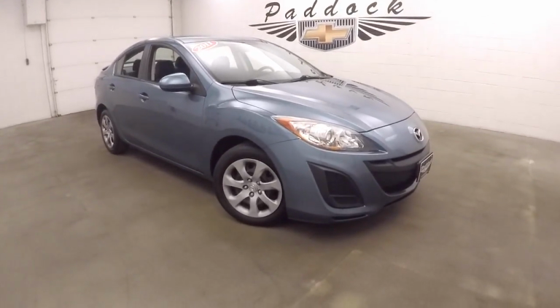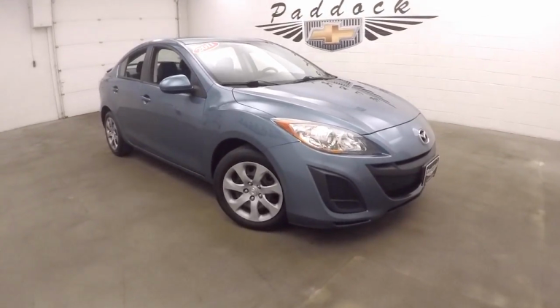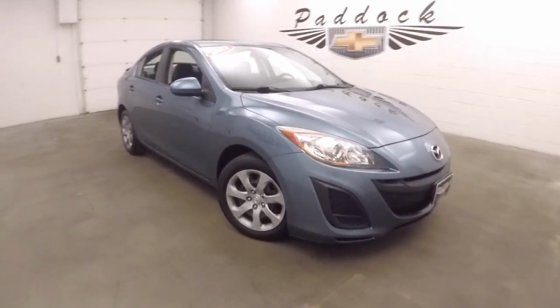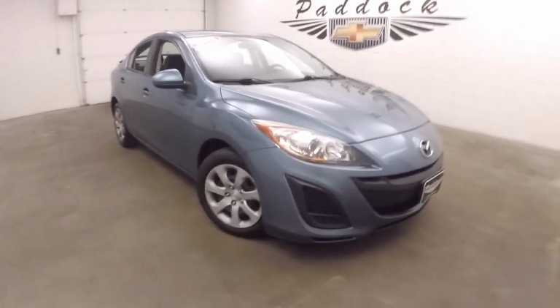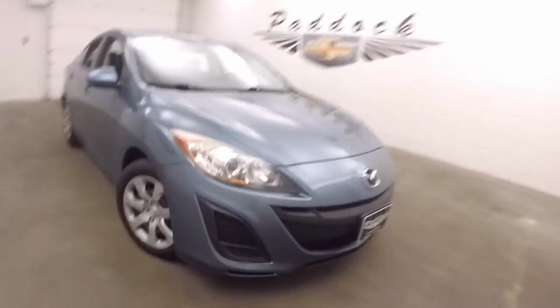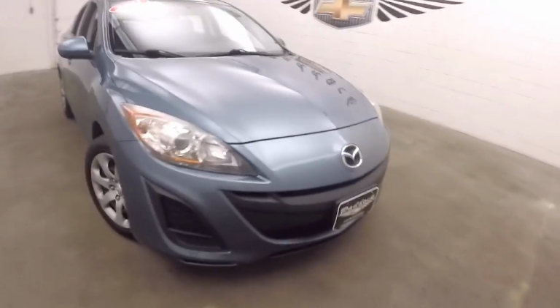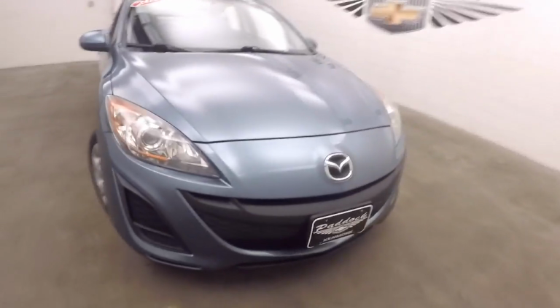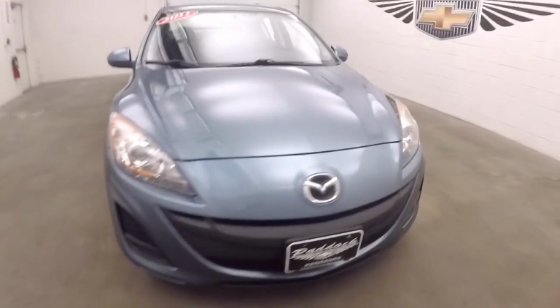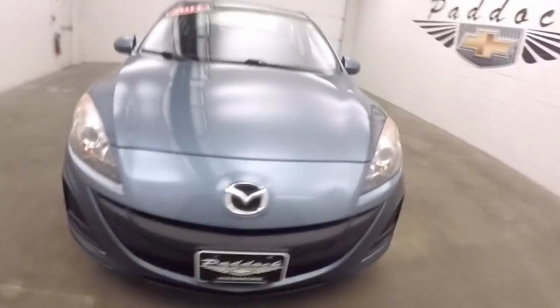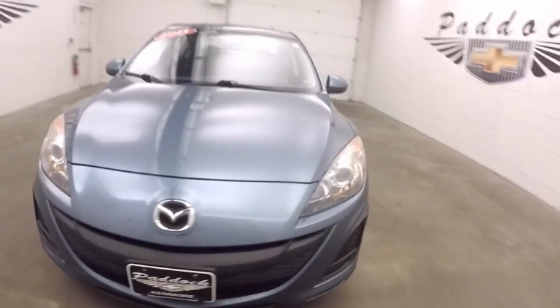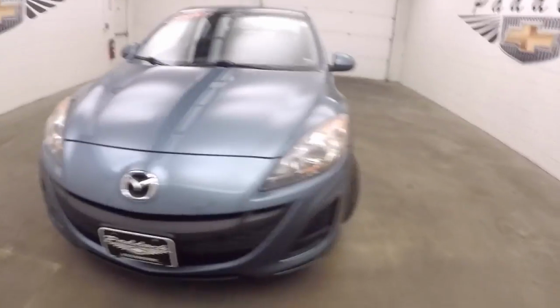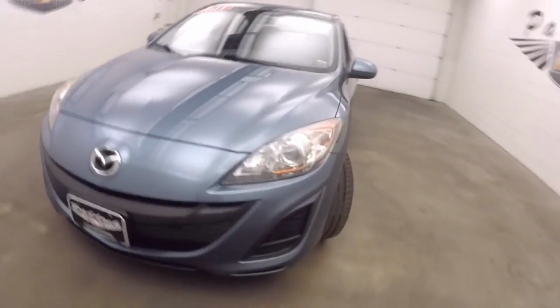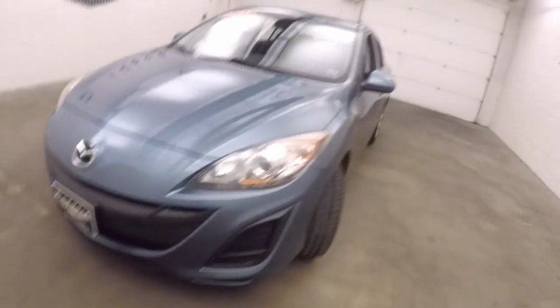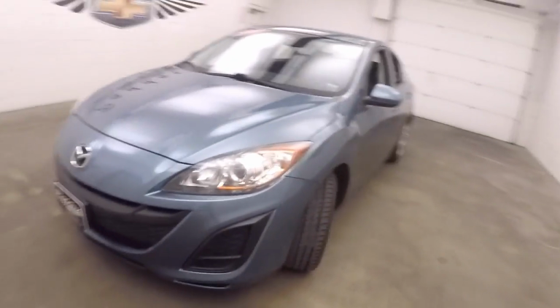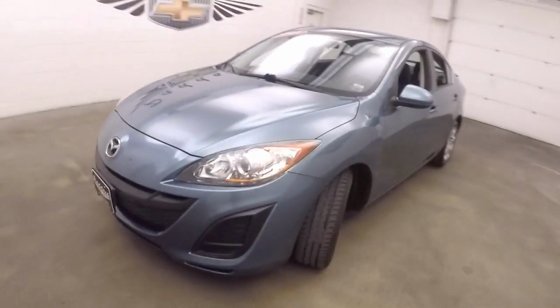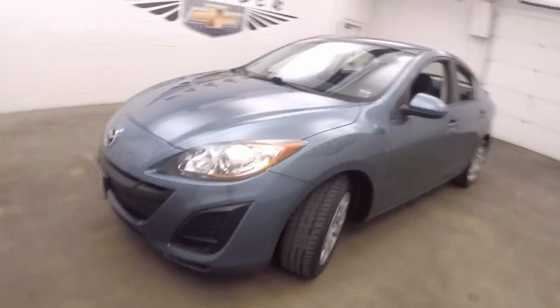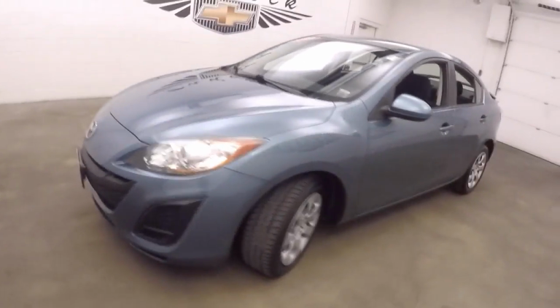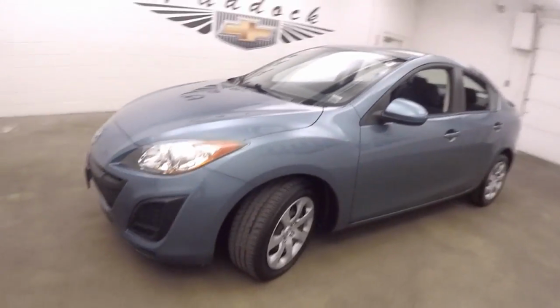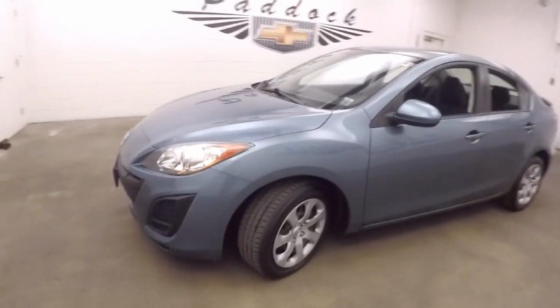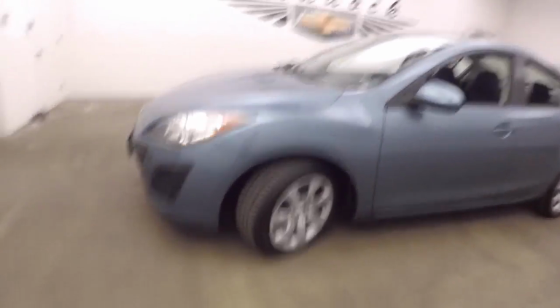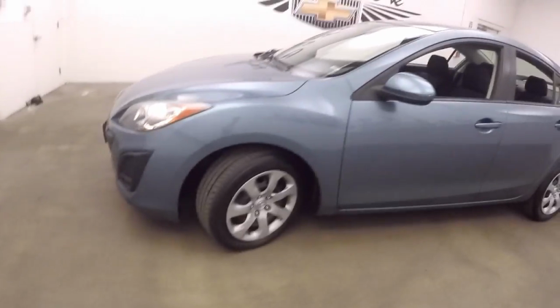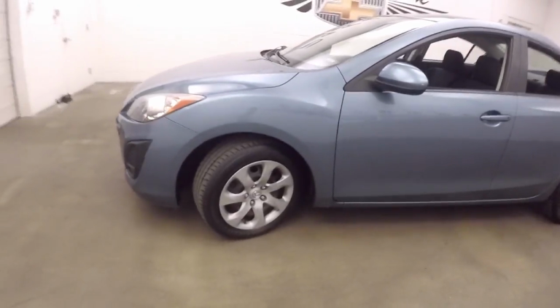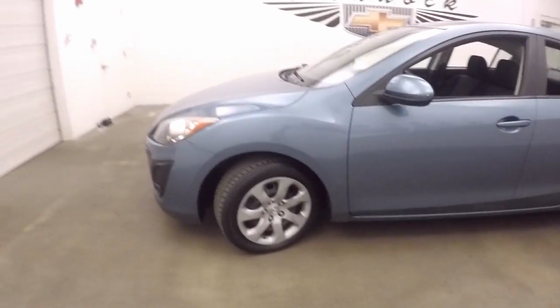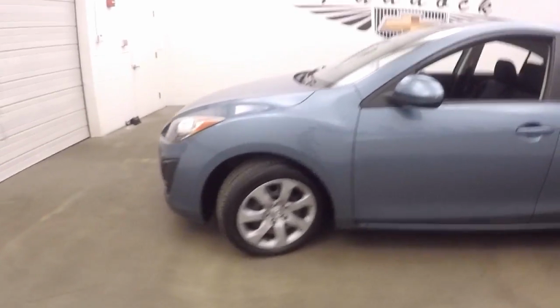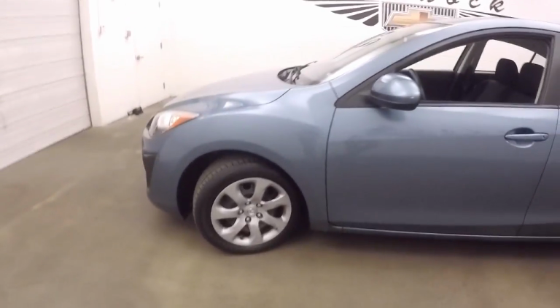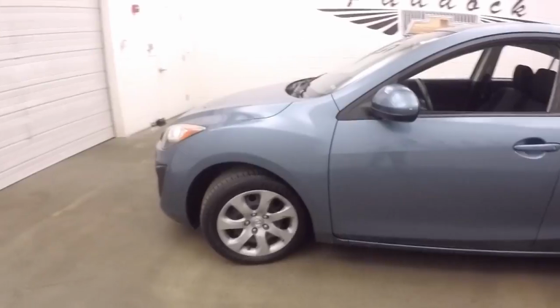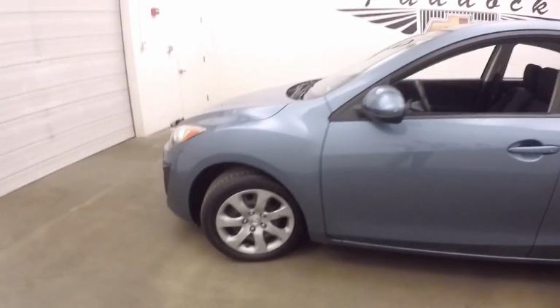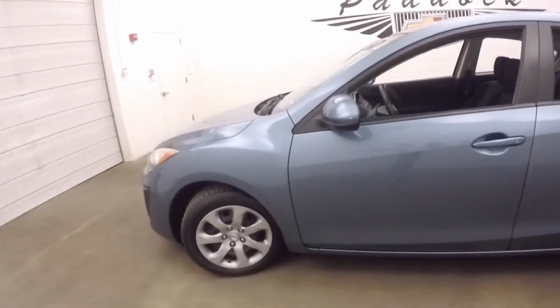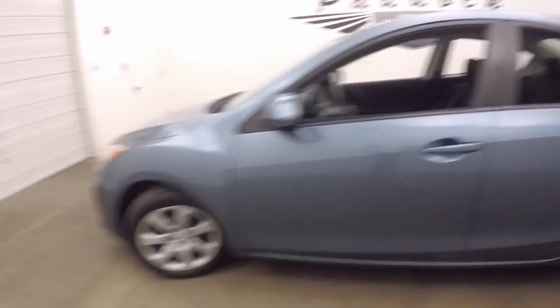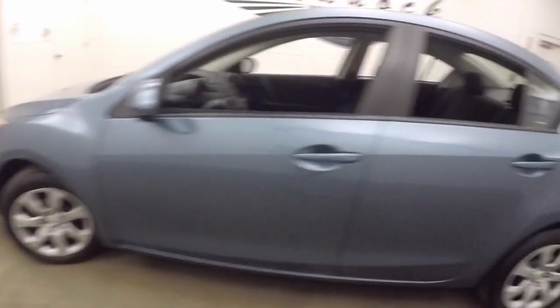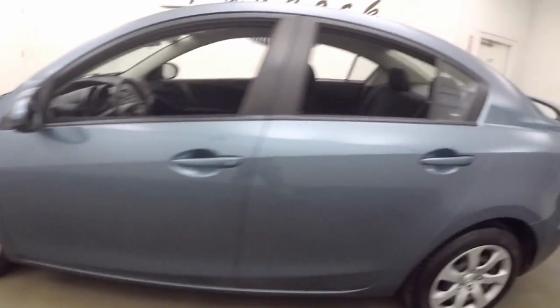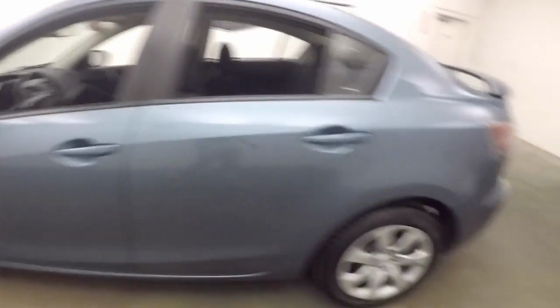It's a 2011 Mazda 3. It's called tungsten blue metallic paint, steel wheels with silver covers, decent tires.